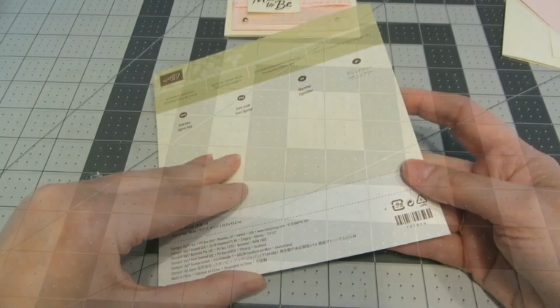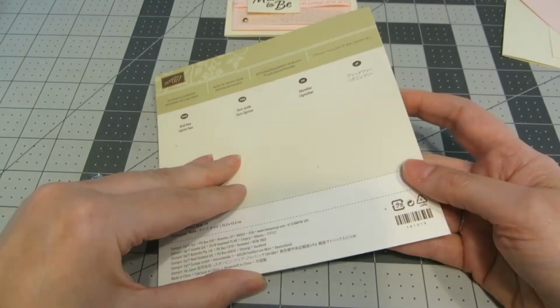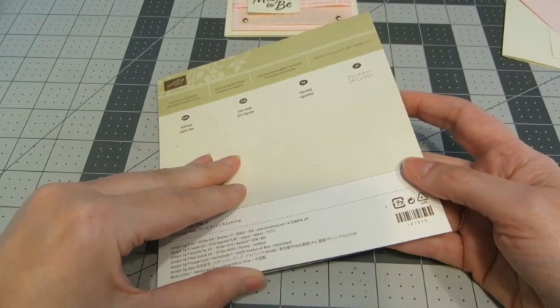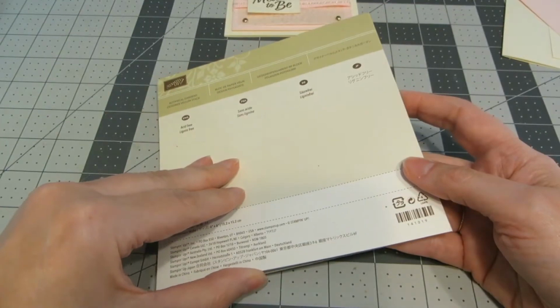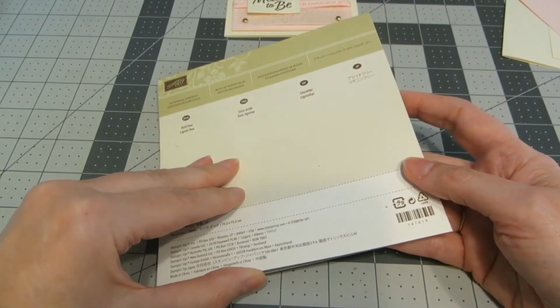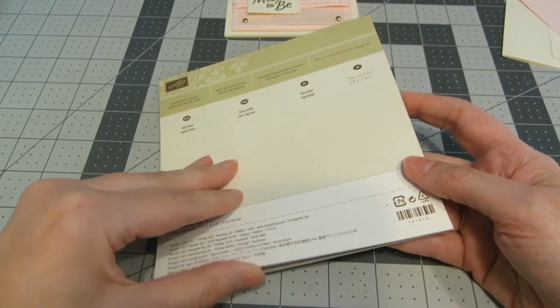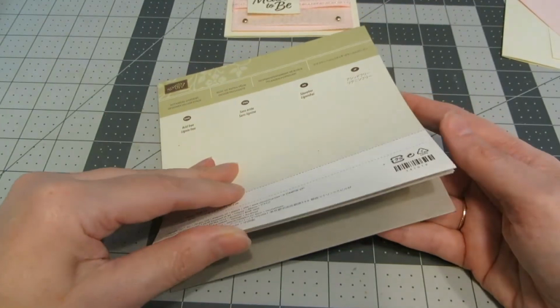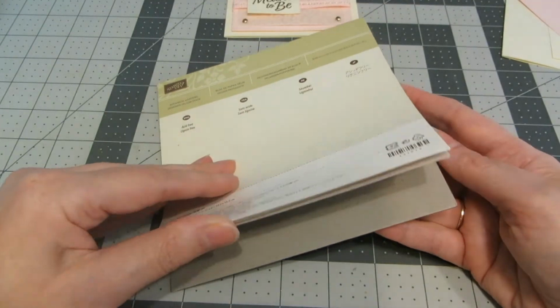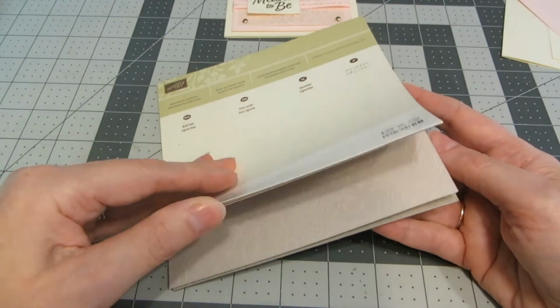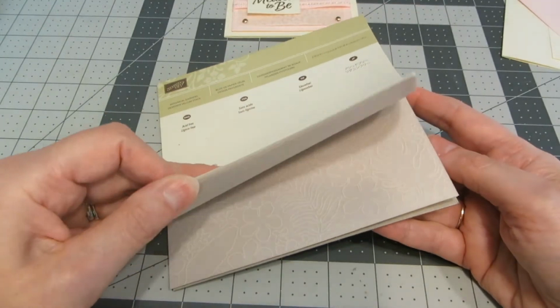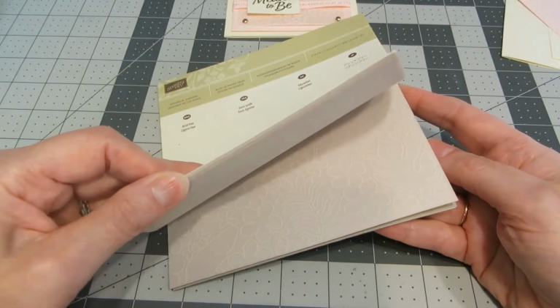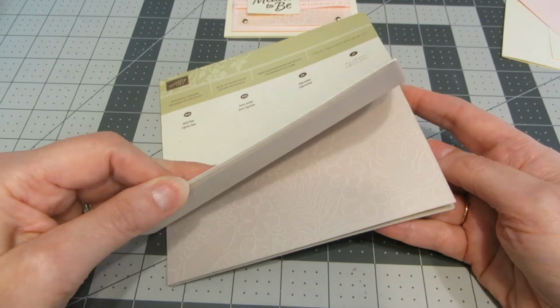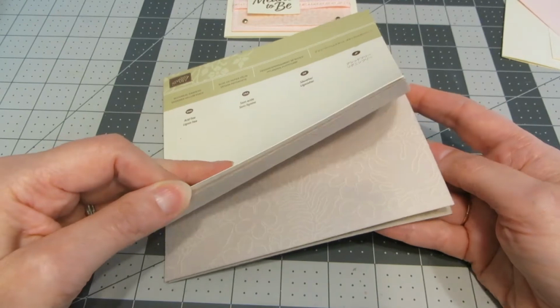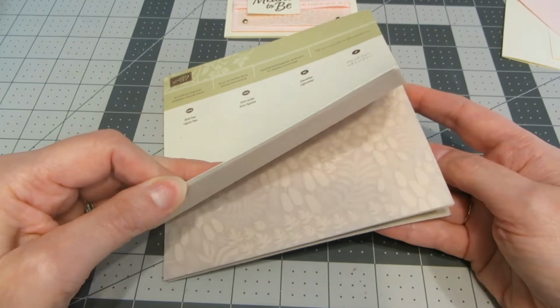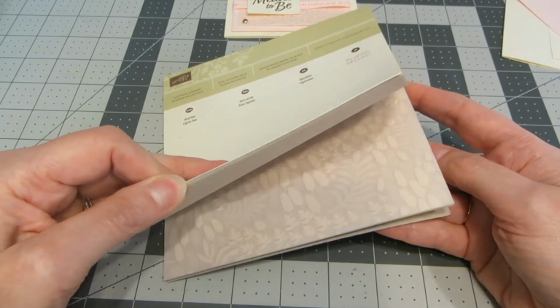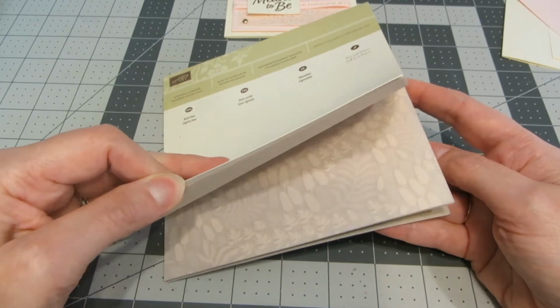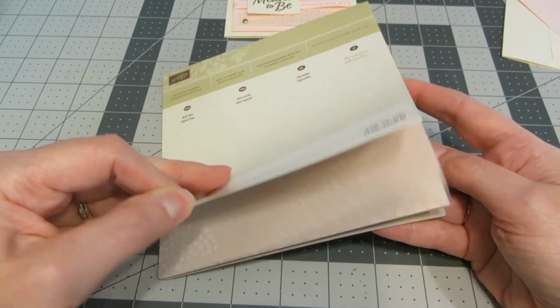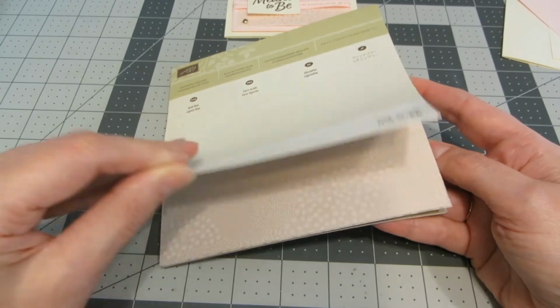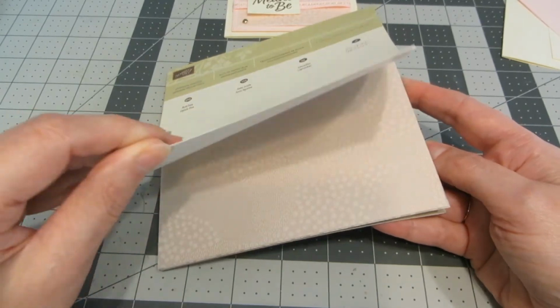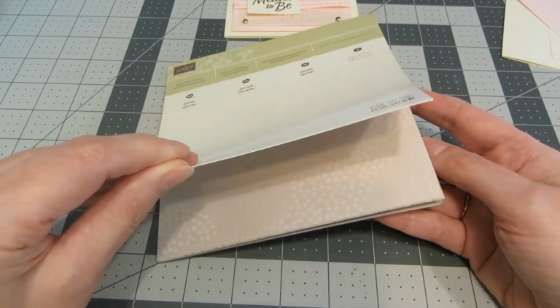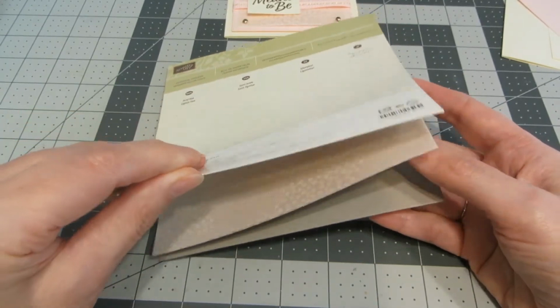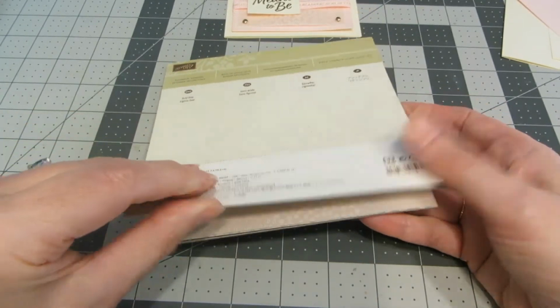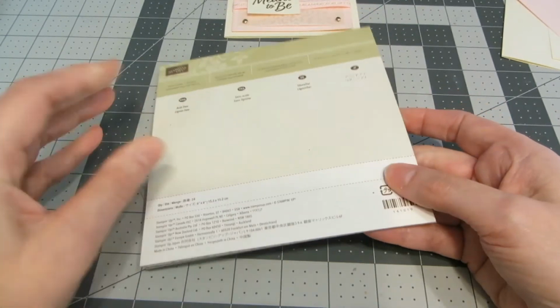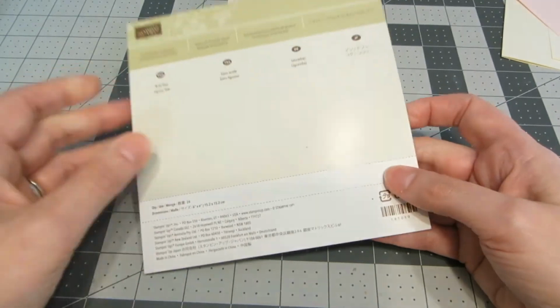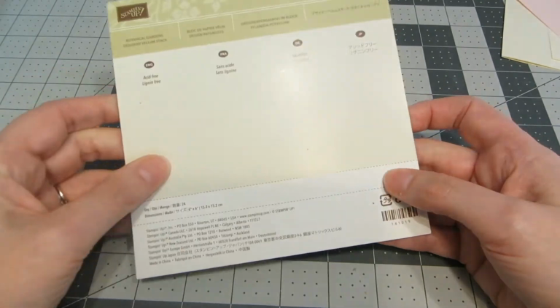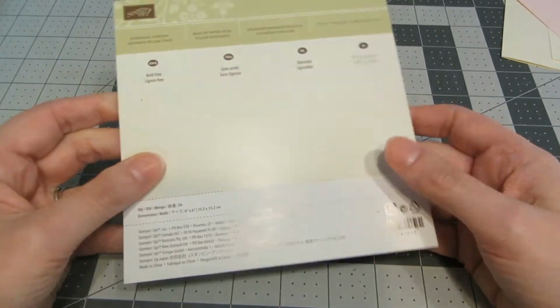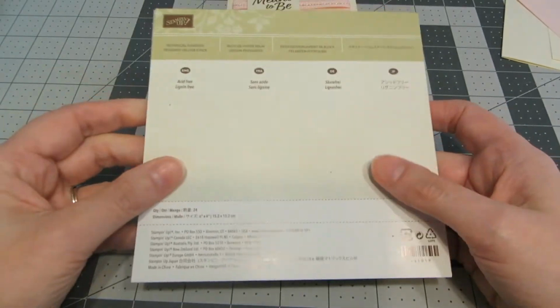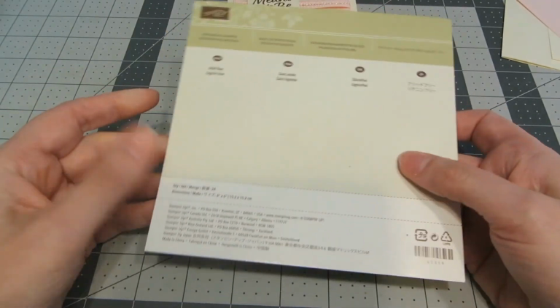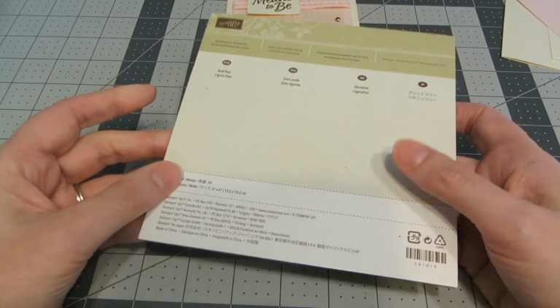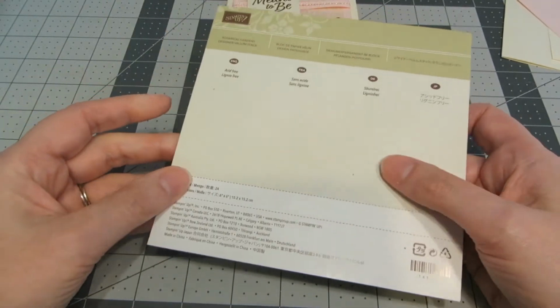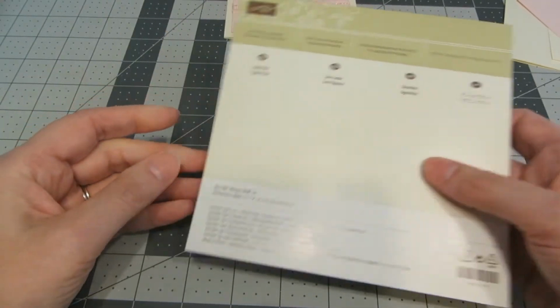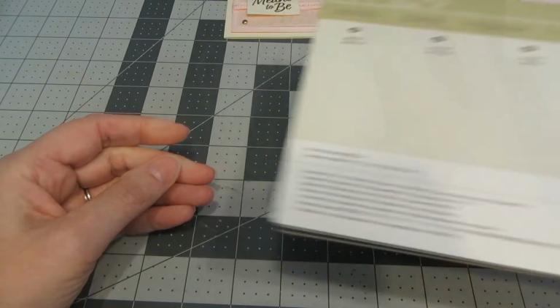The vellum is from the Stampin' Up Botanical Gardens. I'm not sure if this is still available anymore, but I had quite a few sheets left and thought it would be perfect for this card.